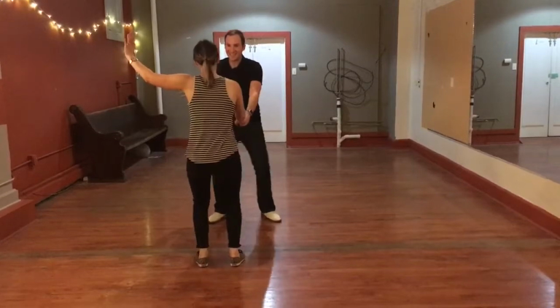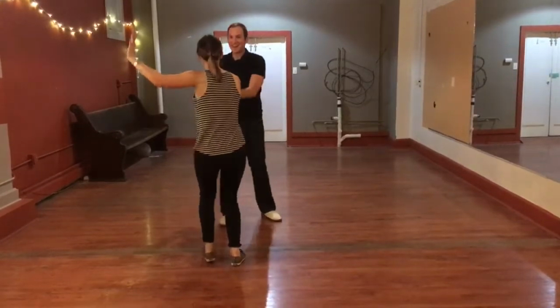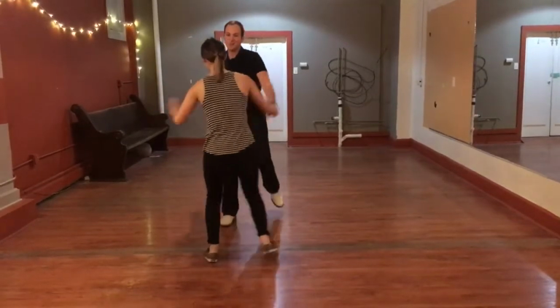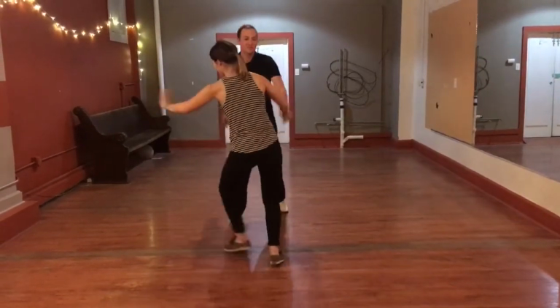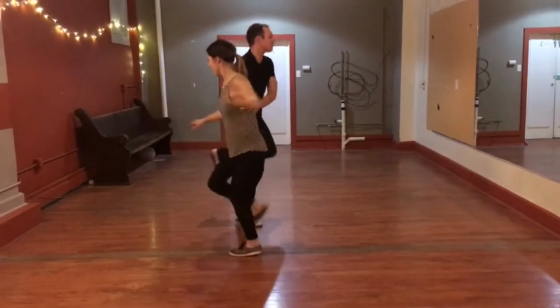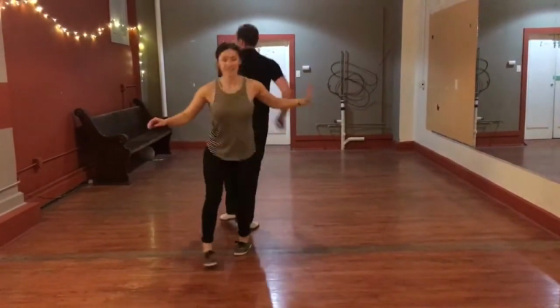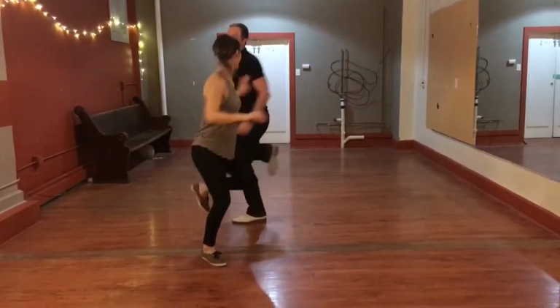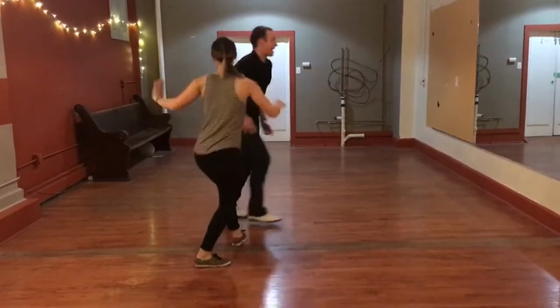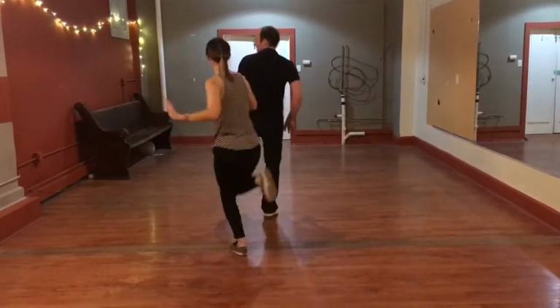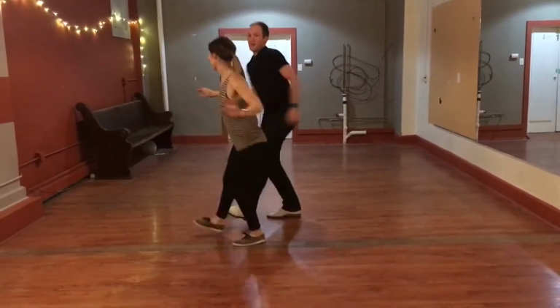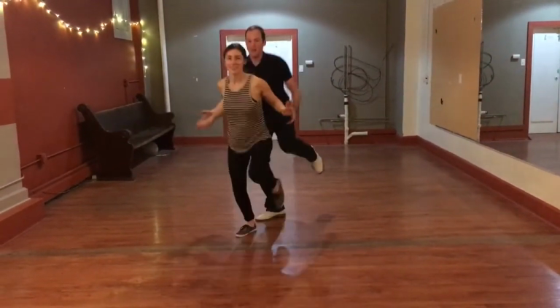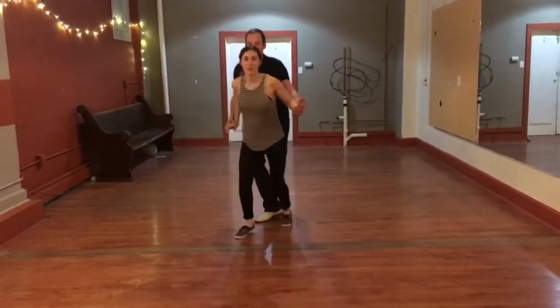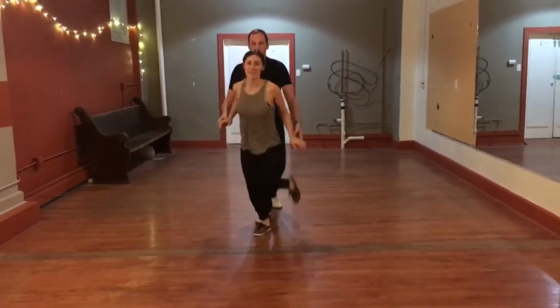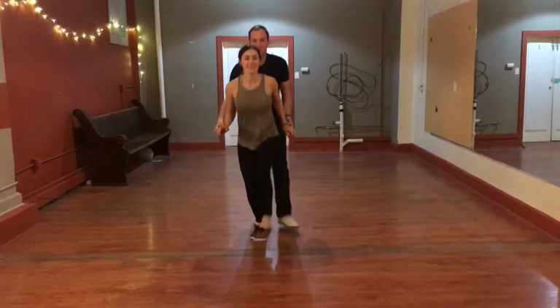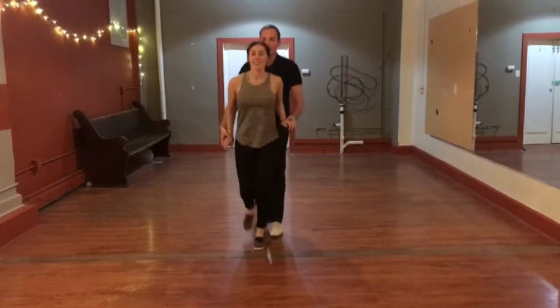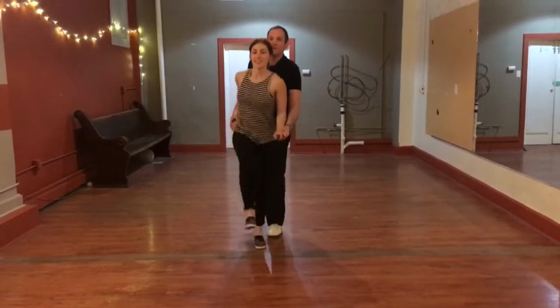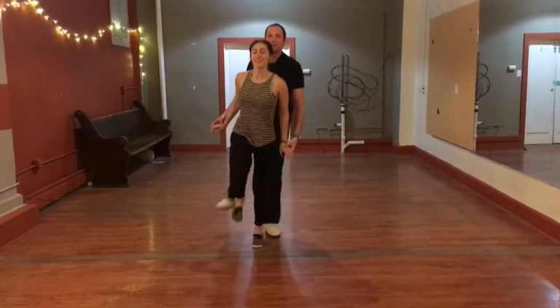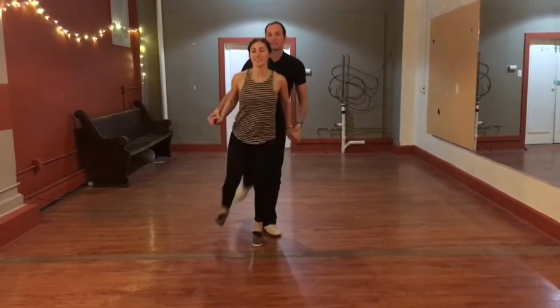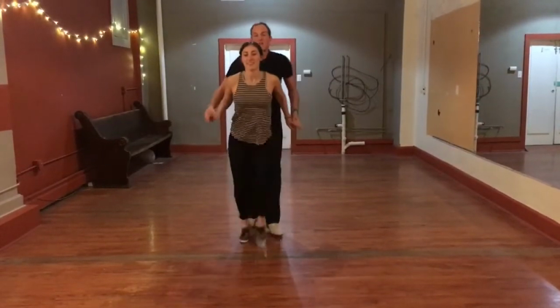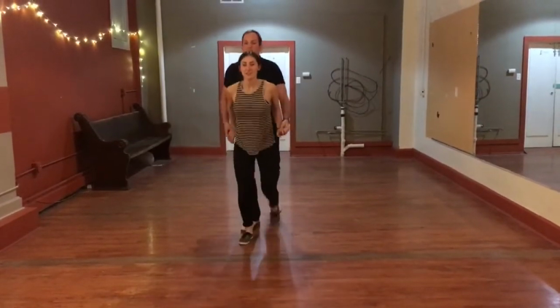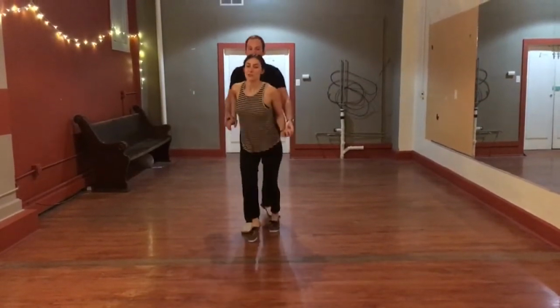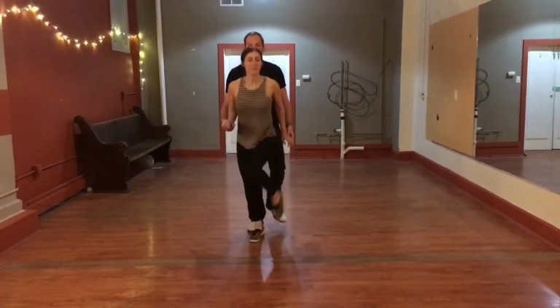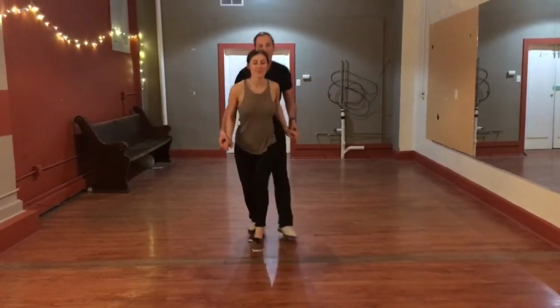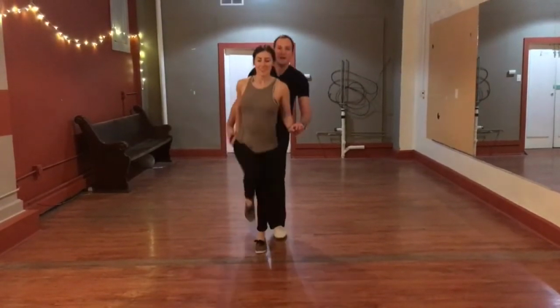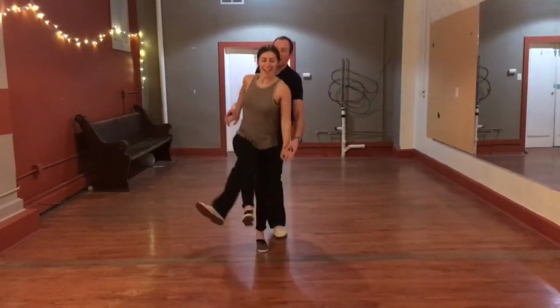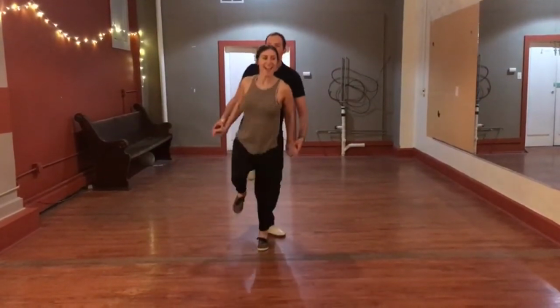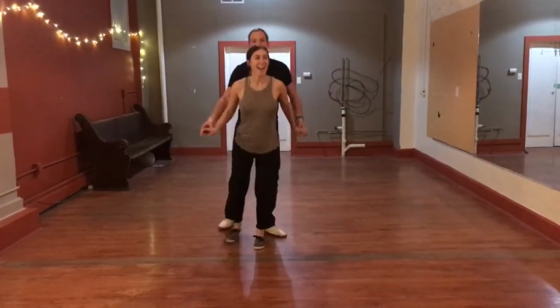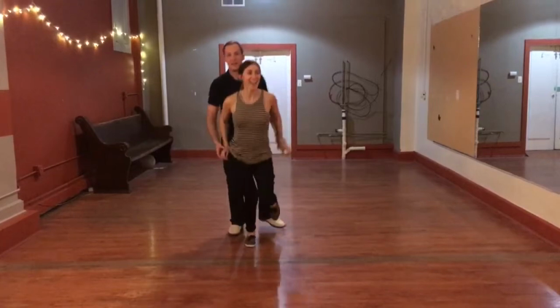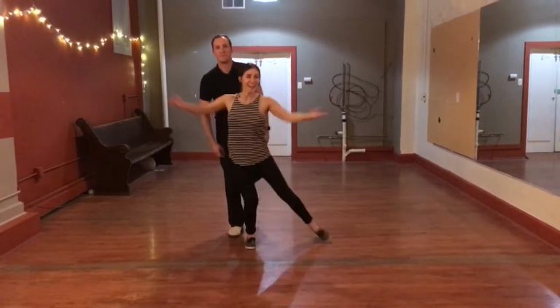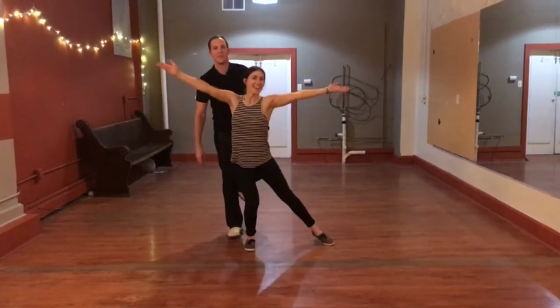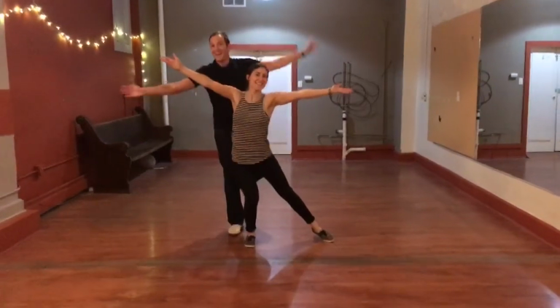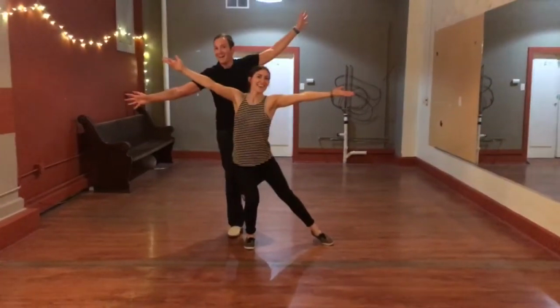Down. Two knees, two, three. Five, six, seven, eight. Two, three. One, two, three. Five, six, seven. That's it. Thank you.